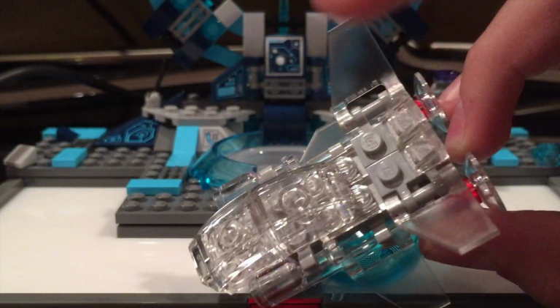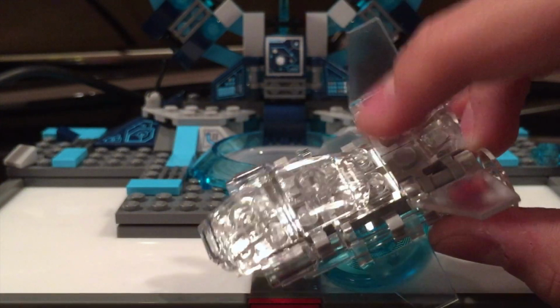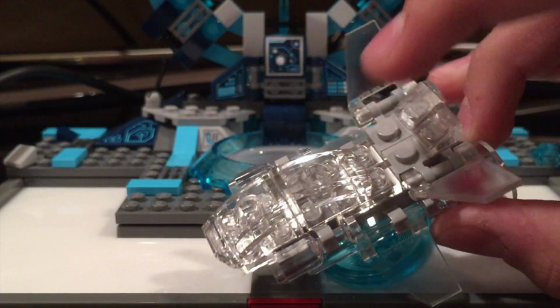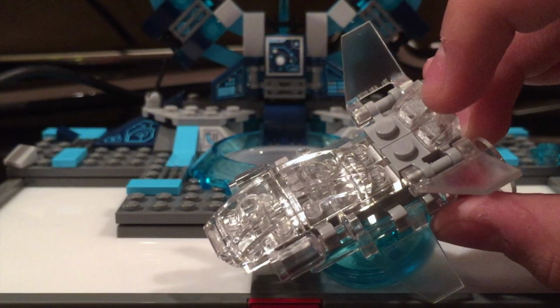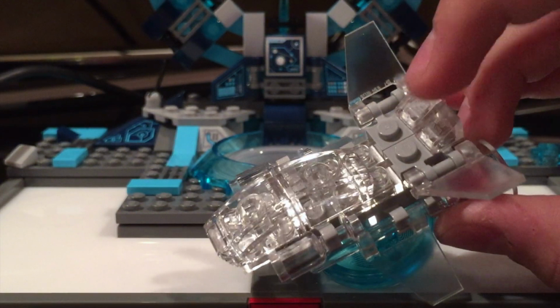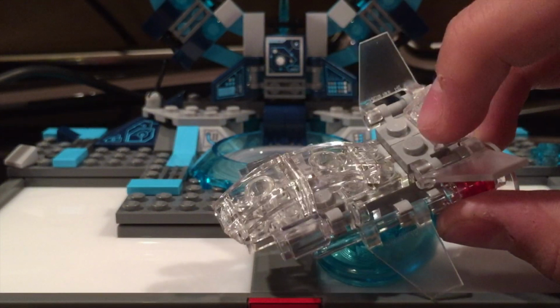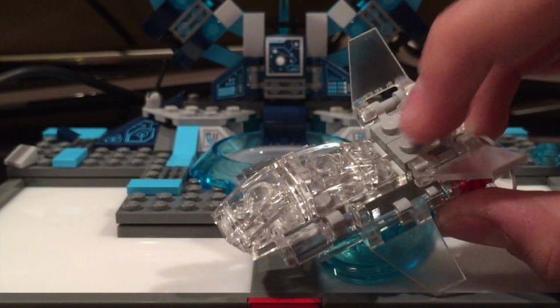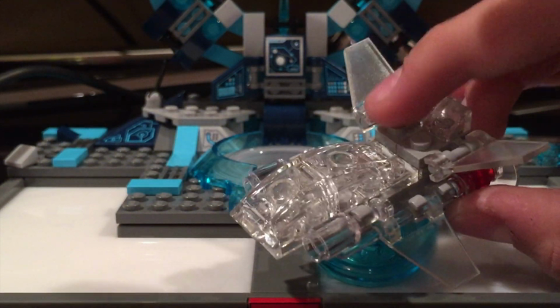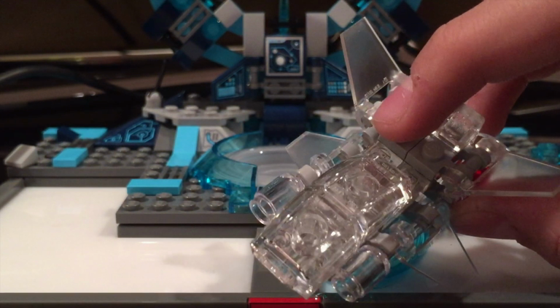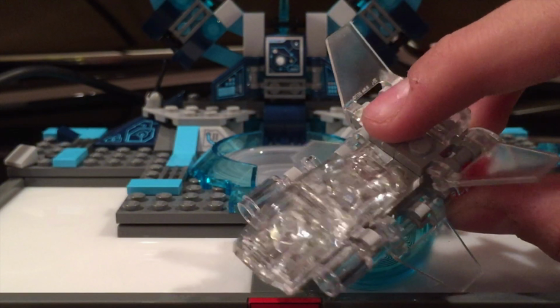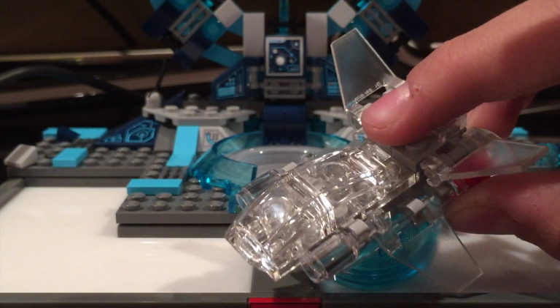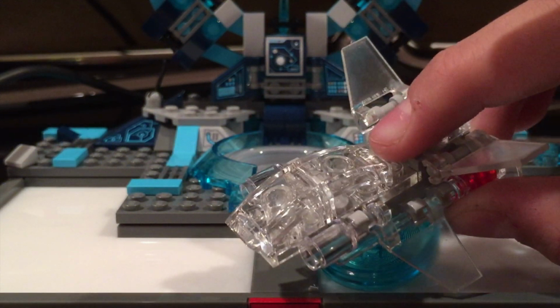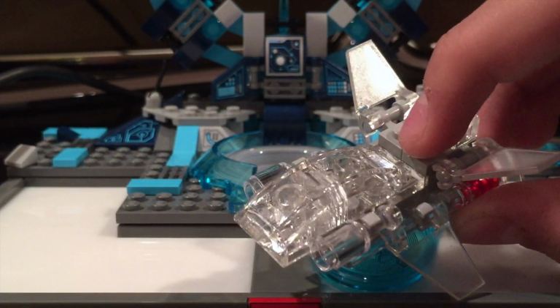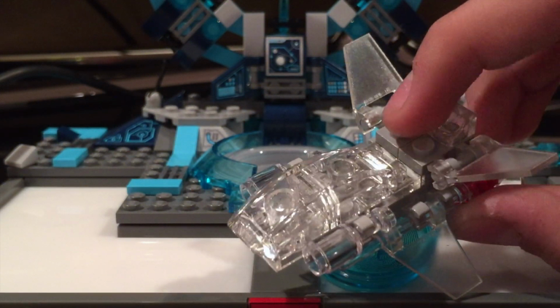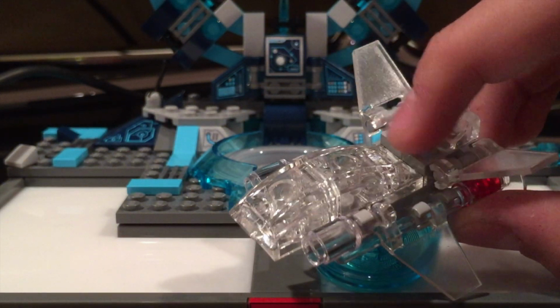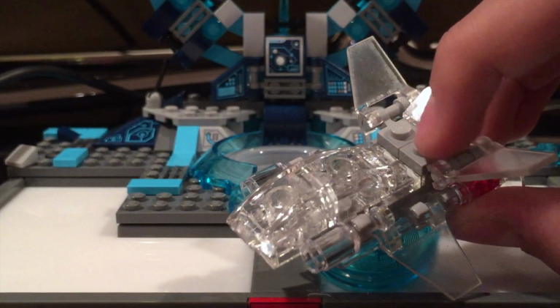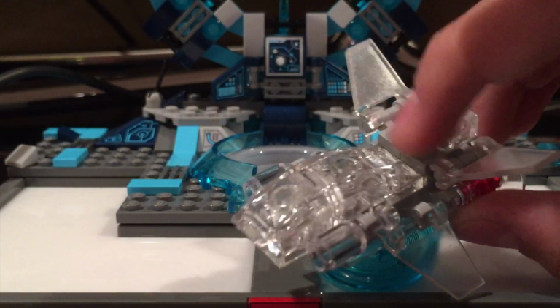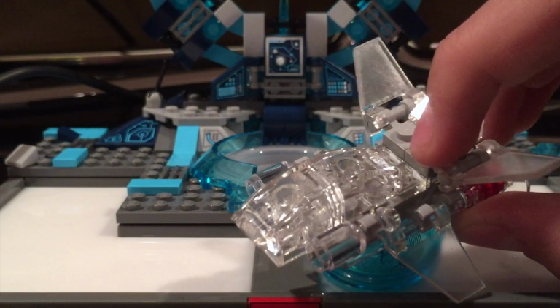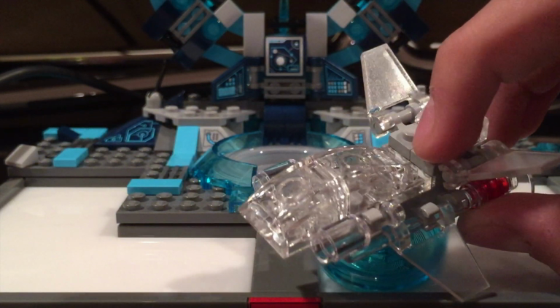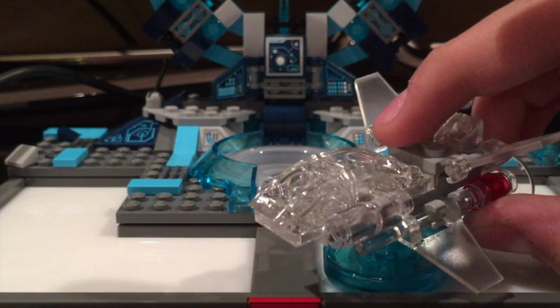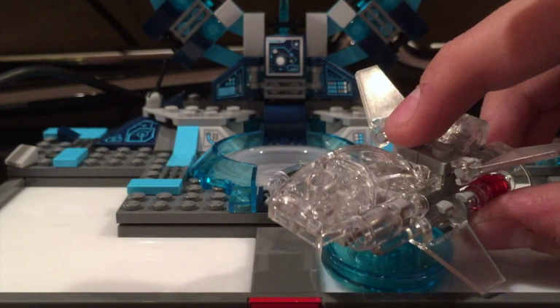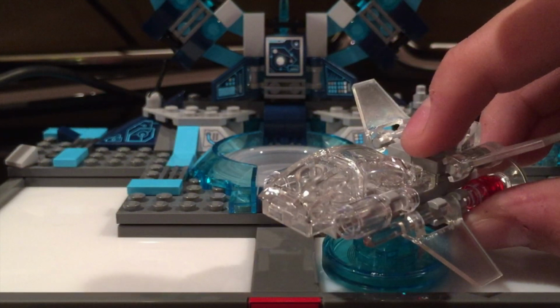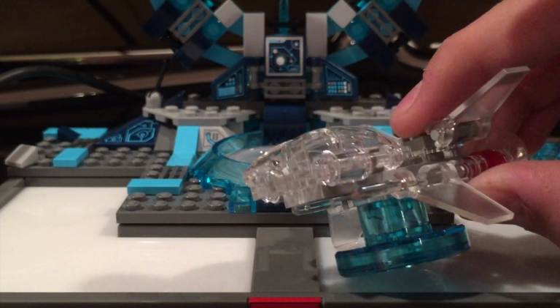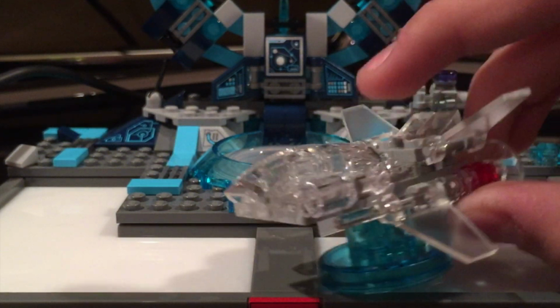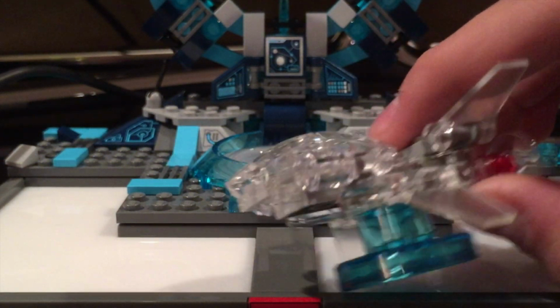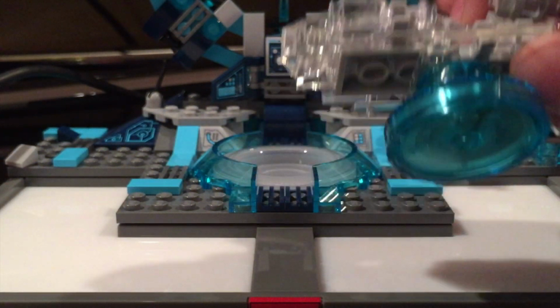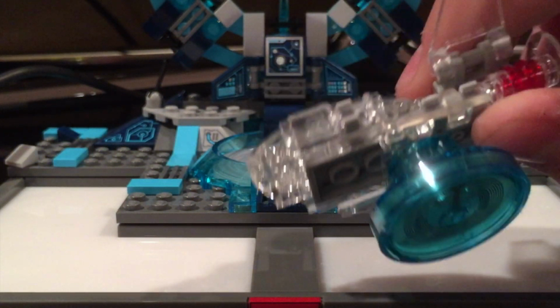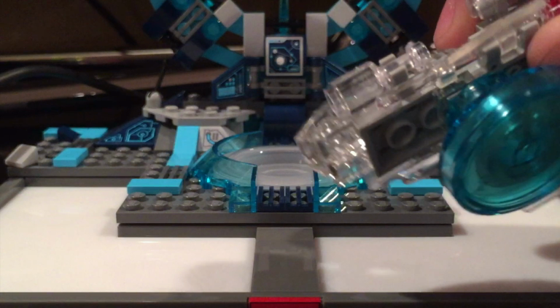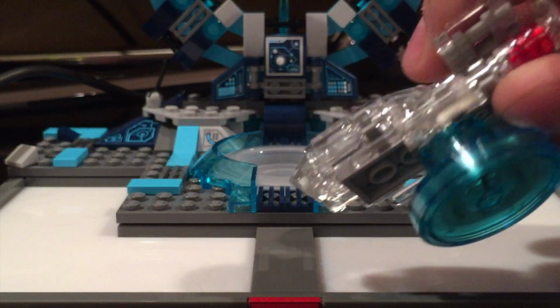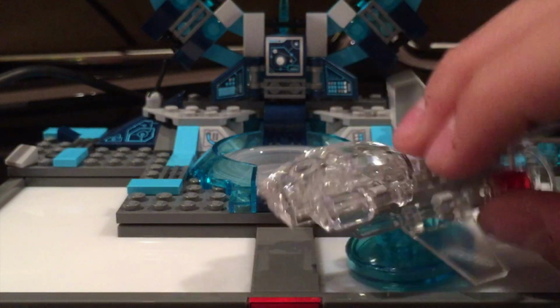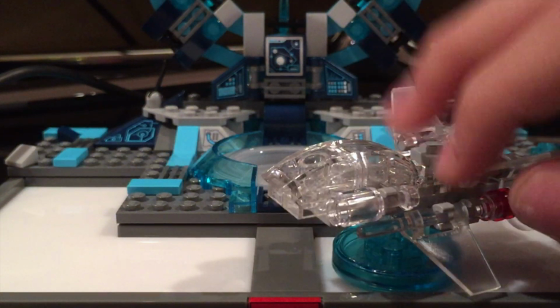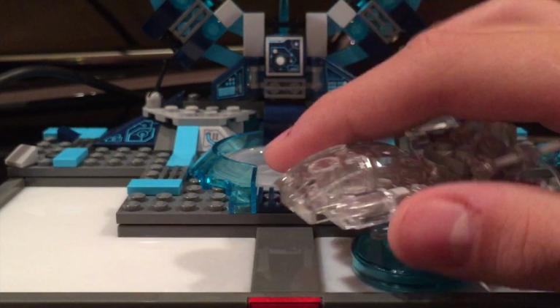But if it was only just covered by like a trans, probably two by one, like a jumper or a flat plate, or just a normal plate, that would have improved a lot. I might do that myself if I can find those.